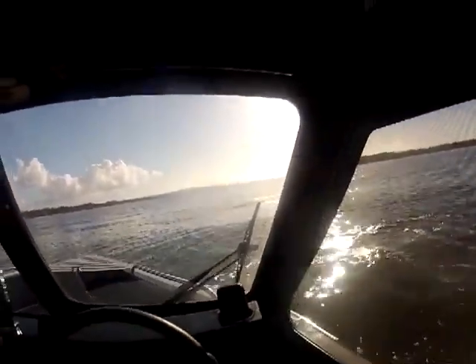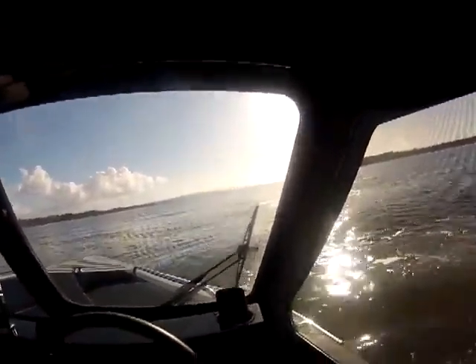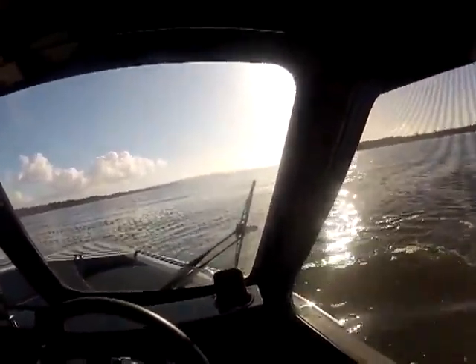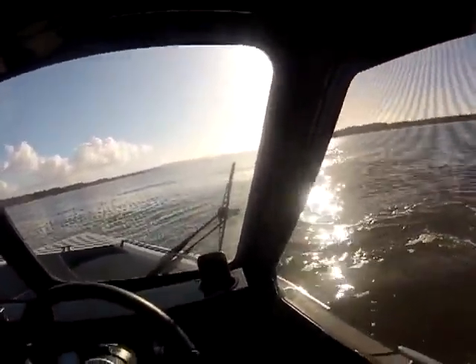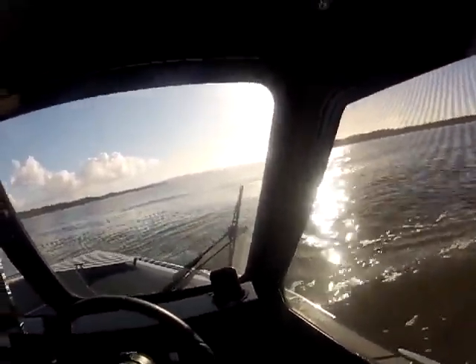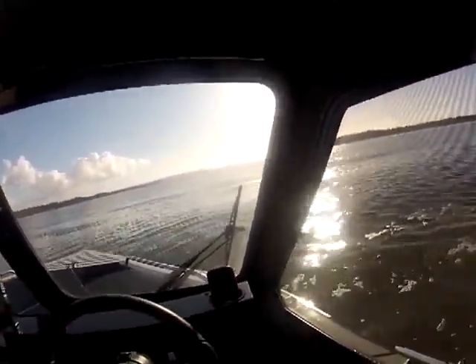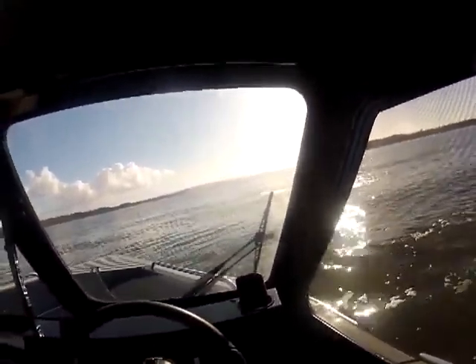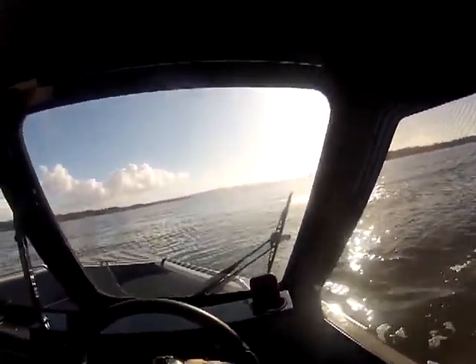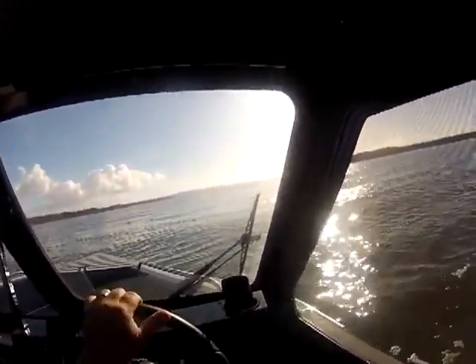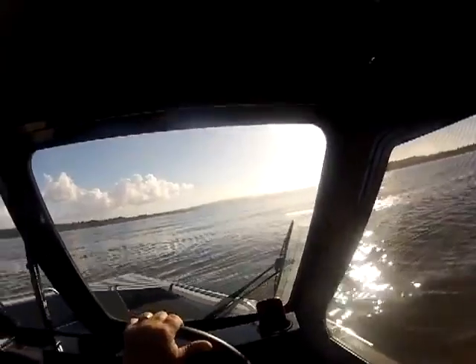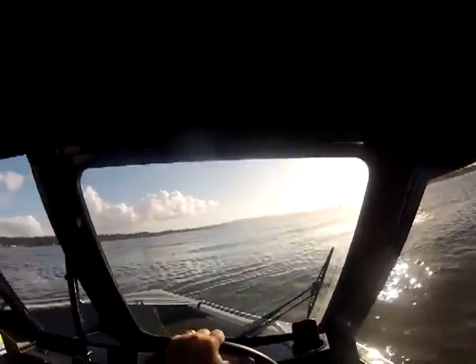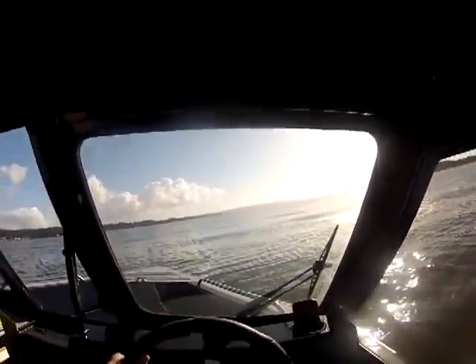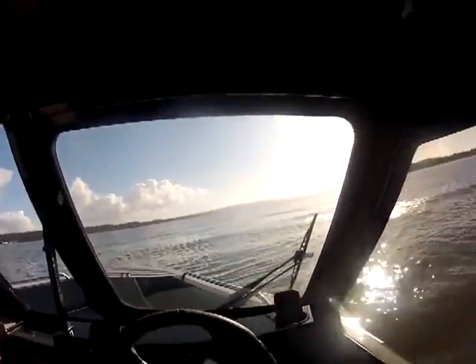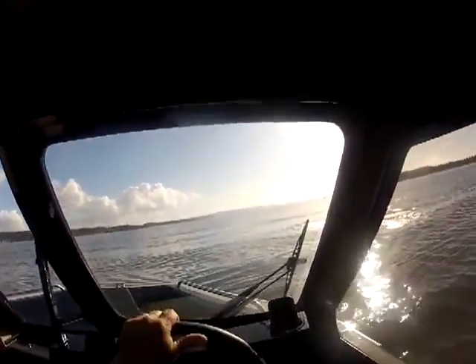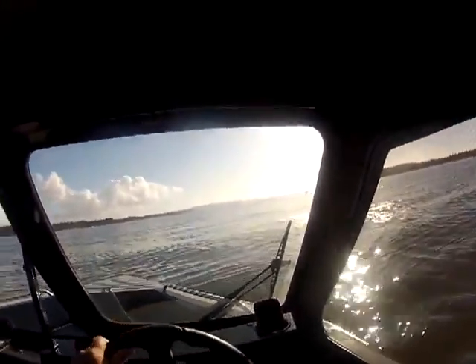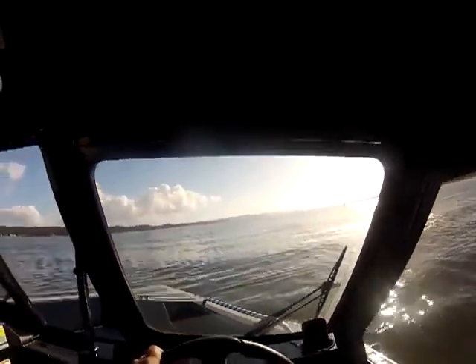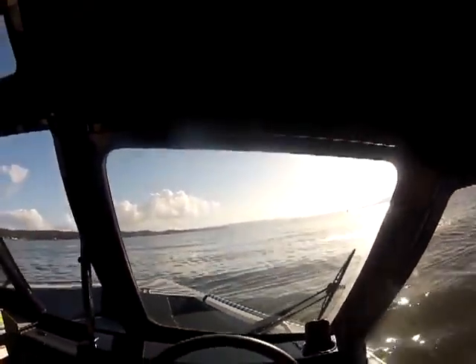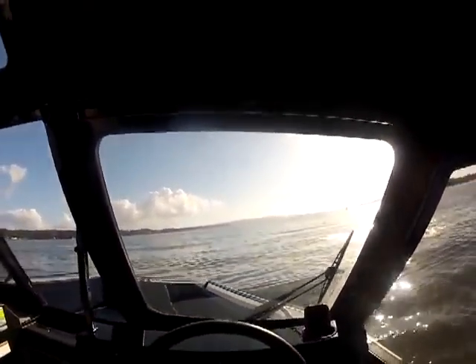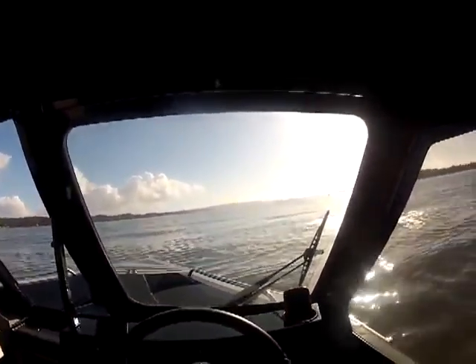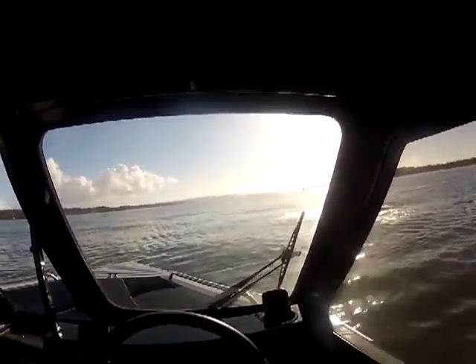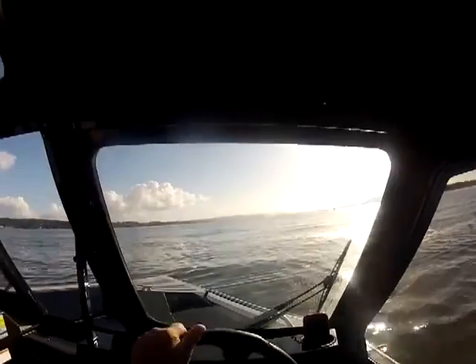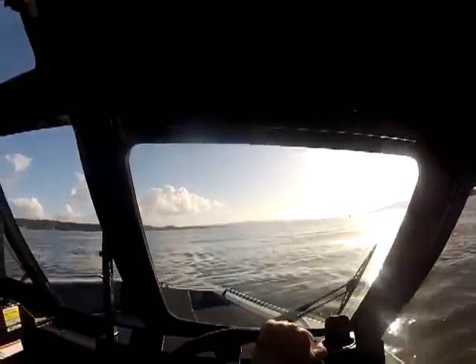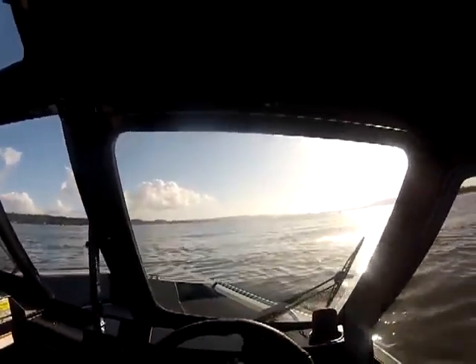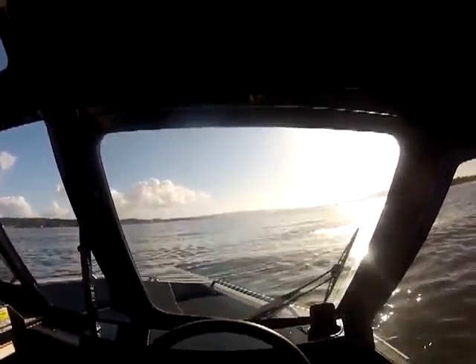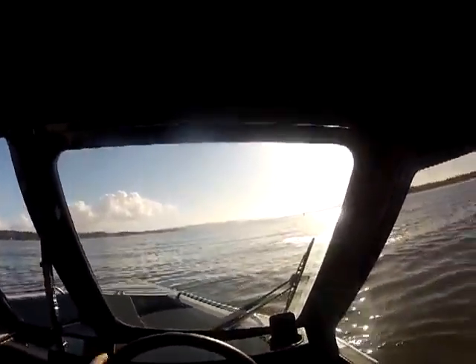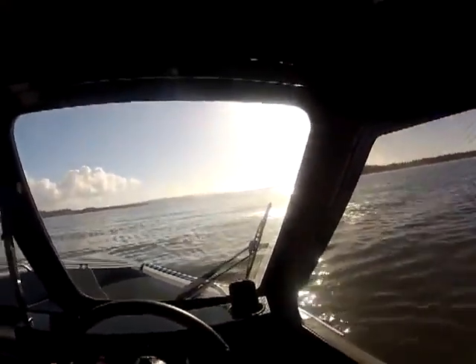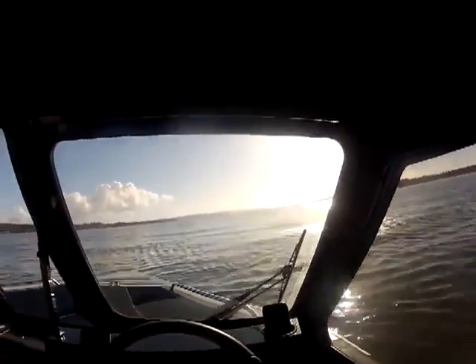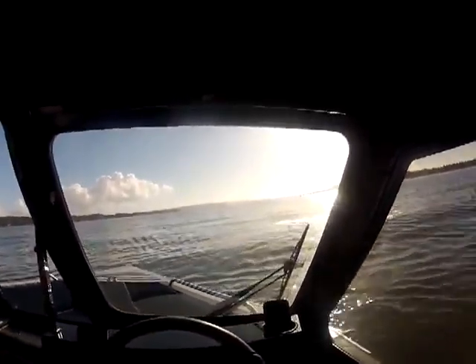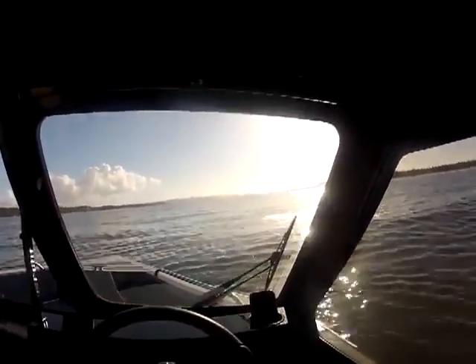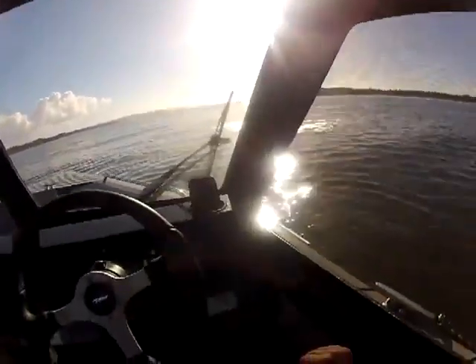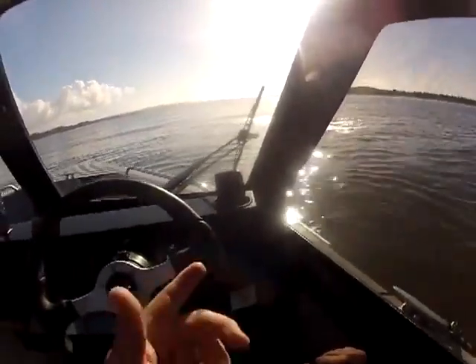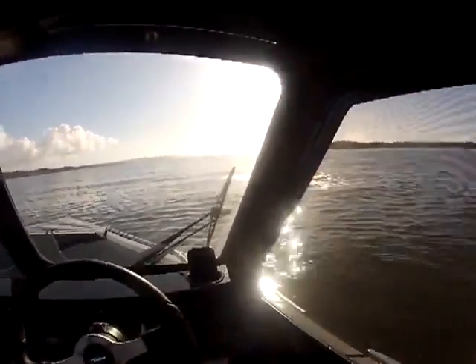Three miles an hour. I can actually hold this thing at zero — just put it in reverse a little bit. Because of this hull, it'll take it. I could troll with this 200 if I had to. One mile an hour.